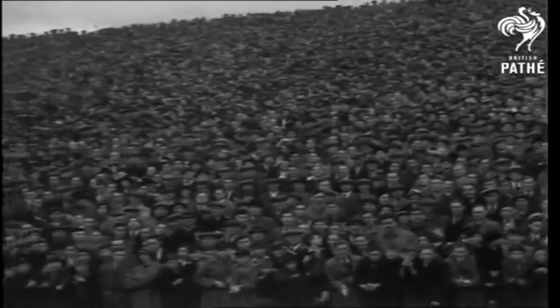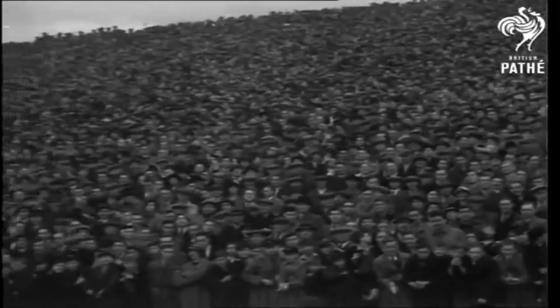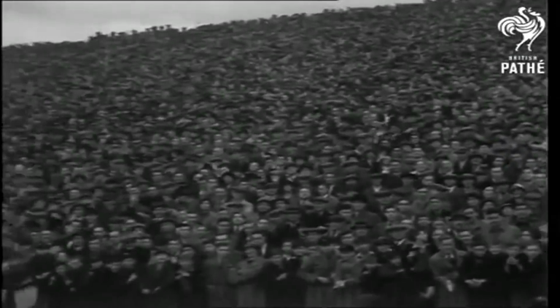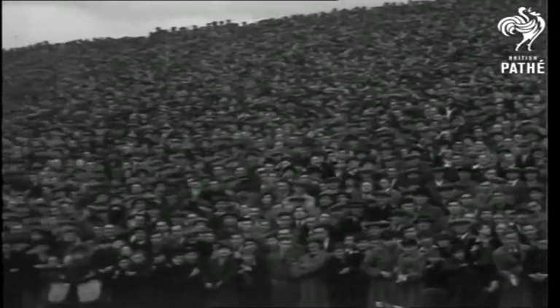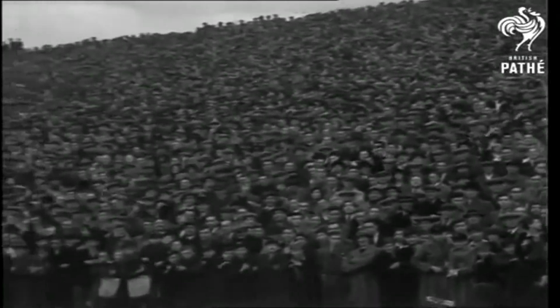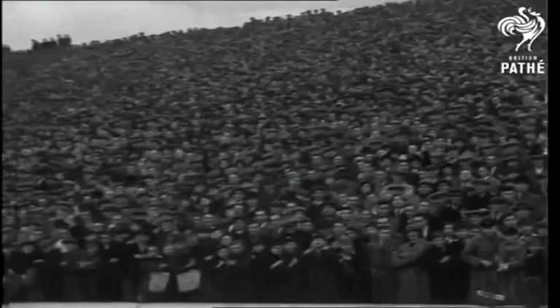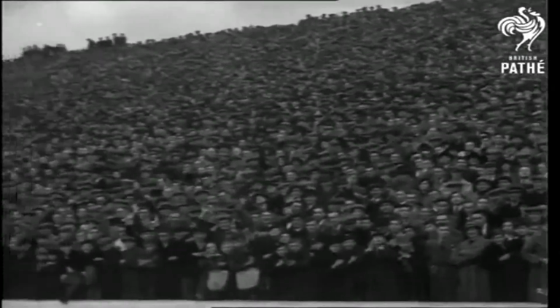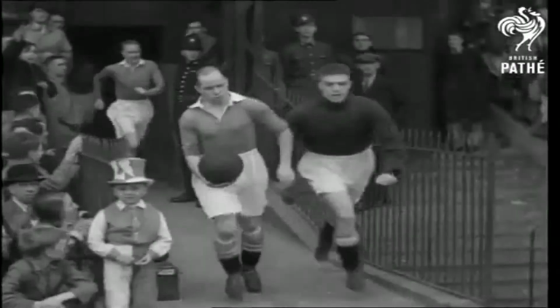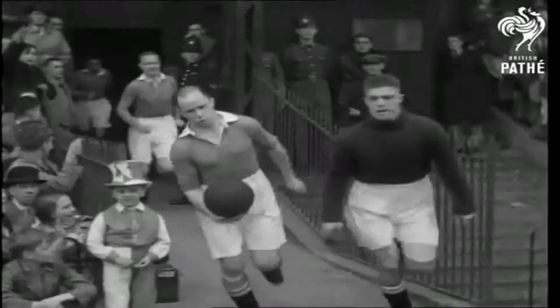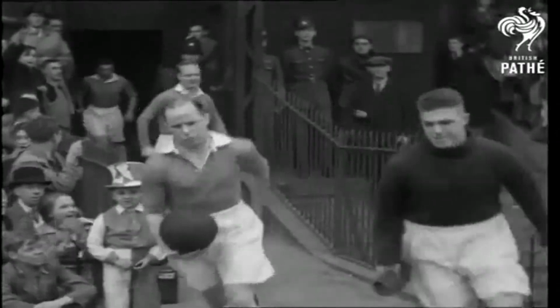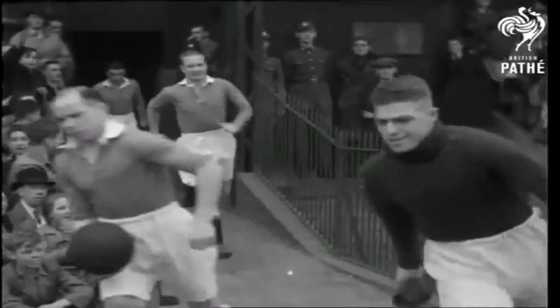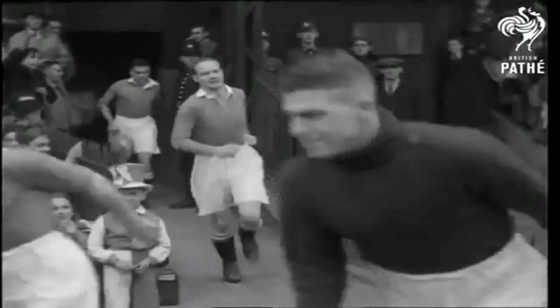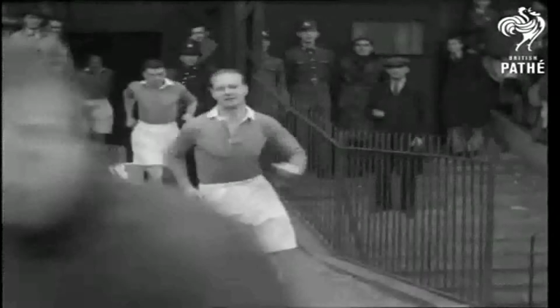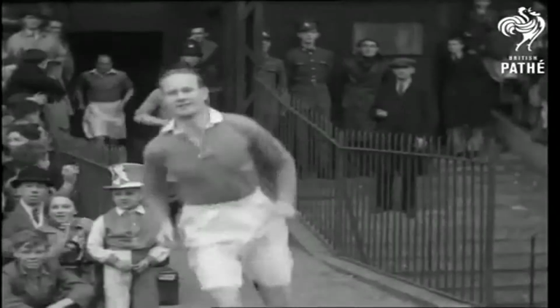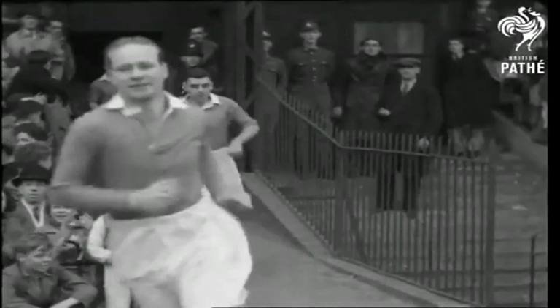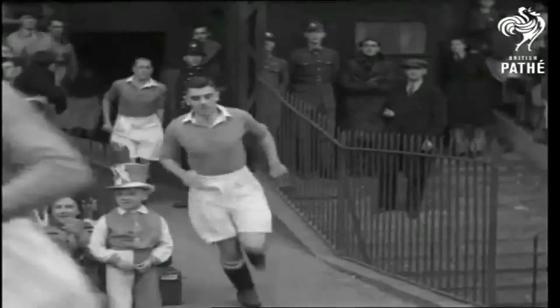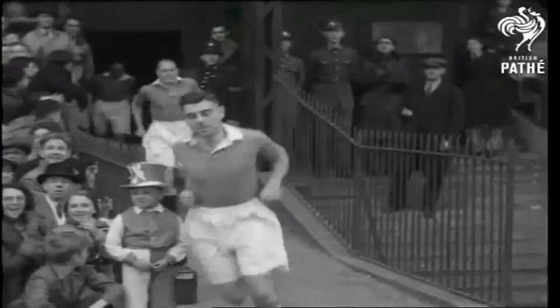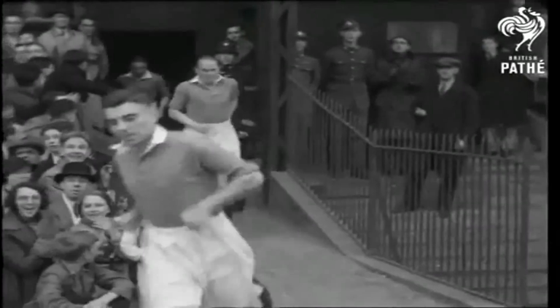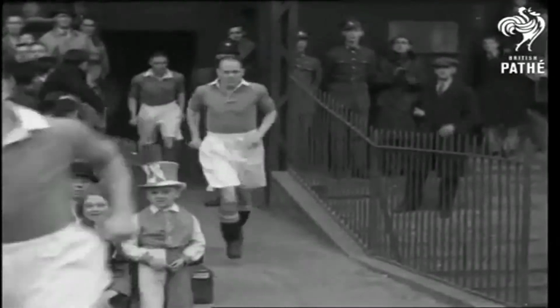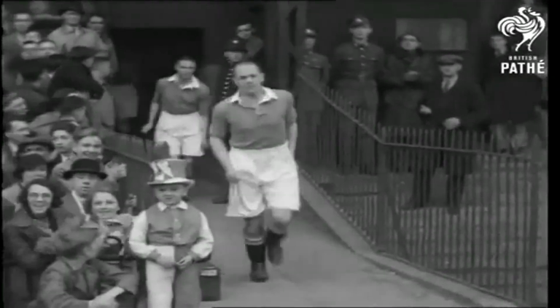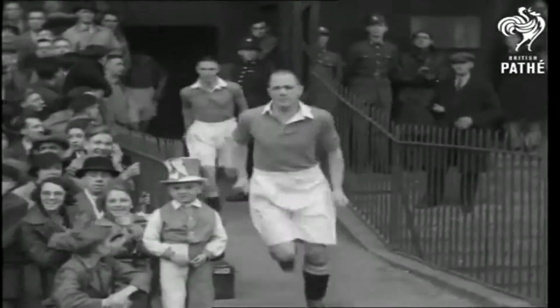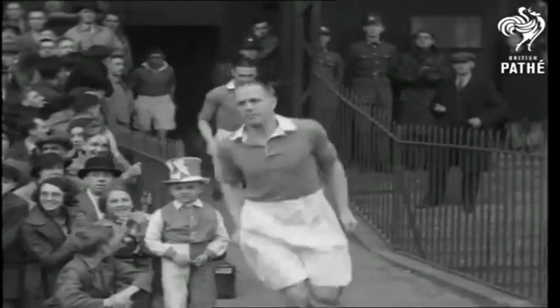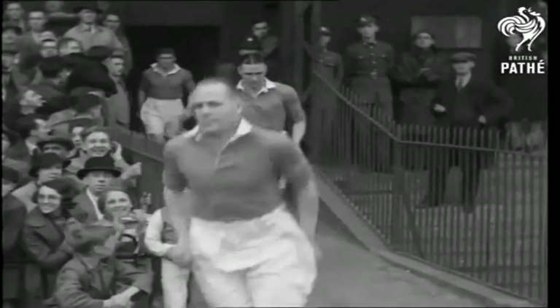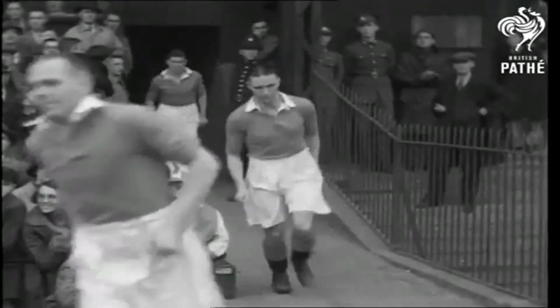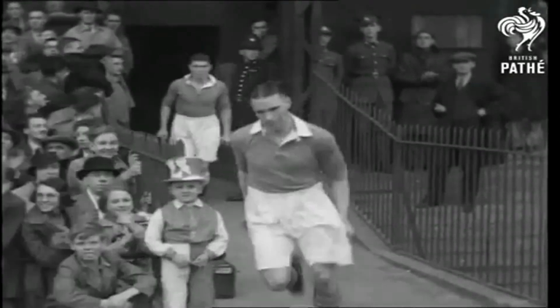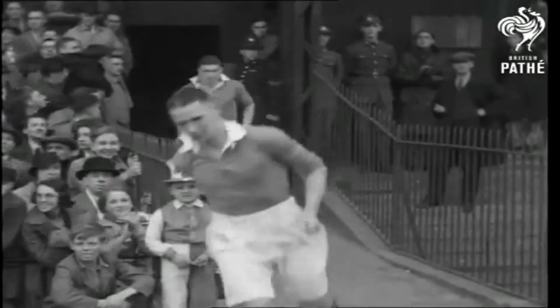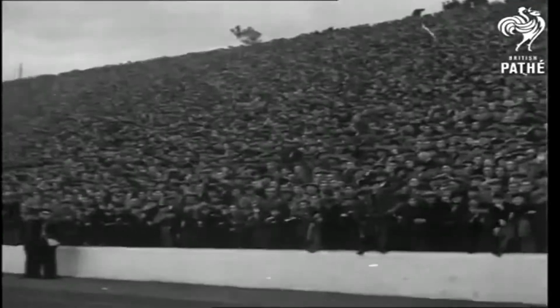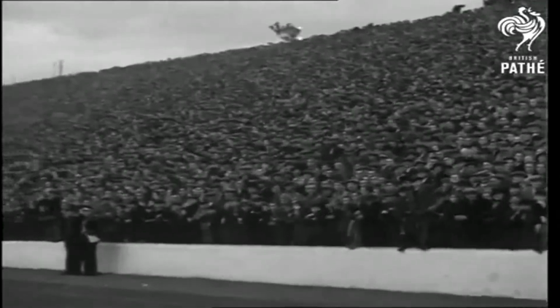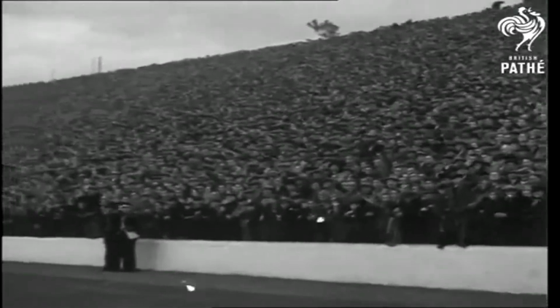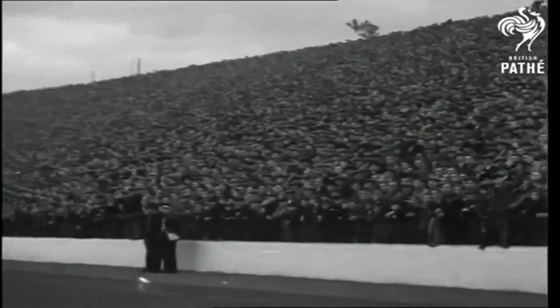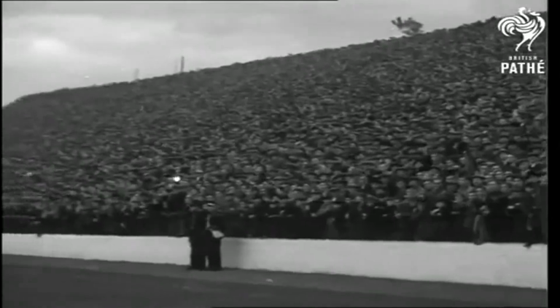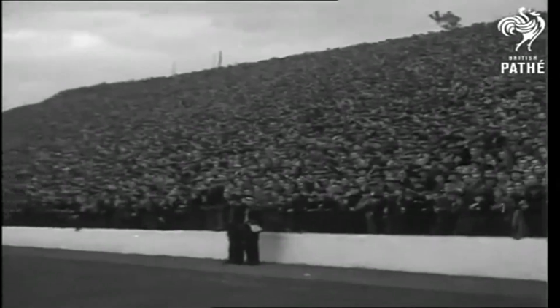Now let's away to the Valley to meet the lads of Charlton Athletic, who have jumped from the third division to the second and from the second to the first in successive seasons. That's a record to be proud of.